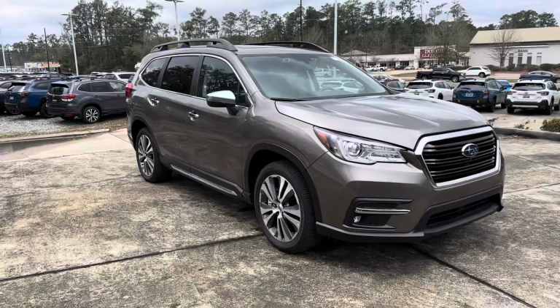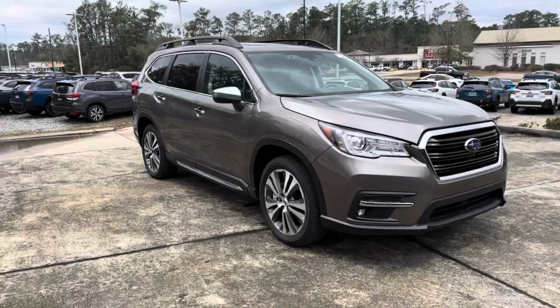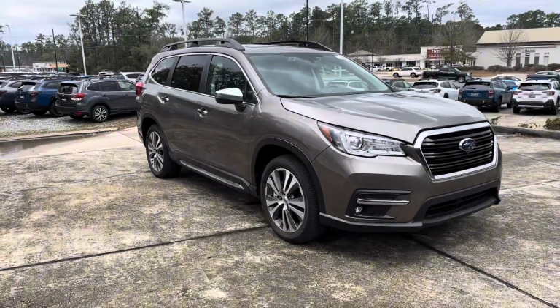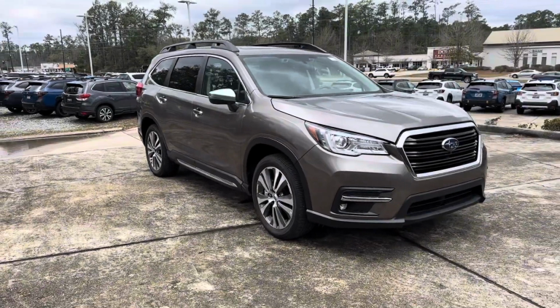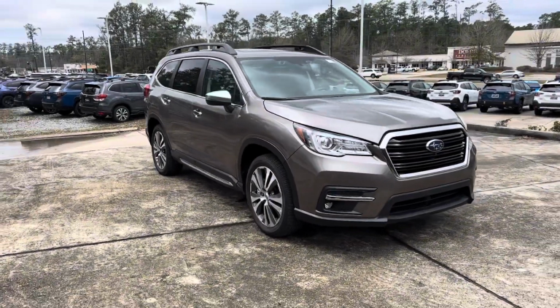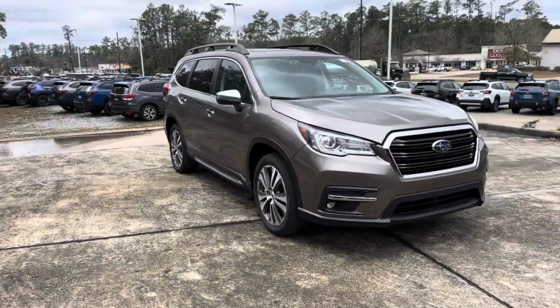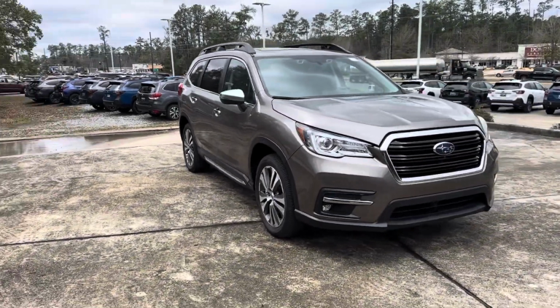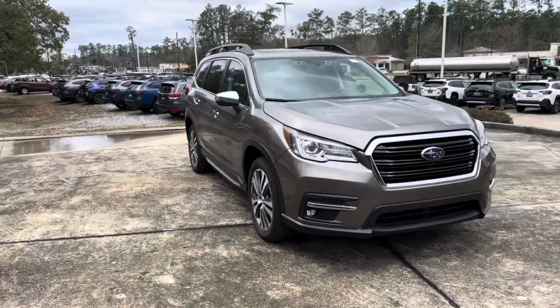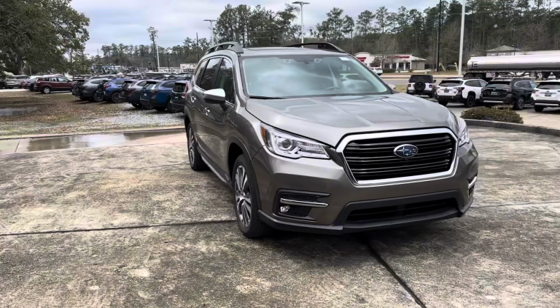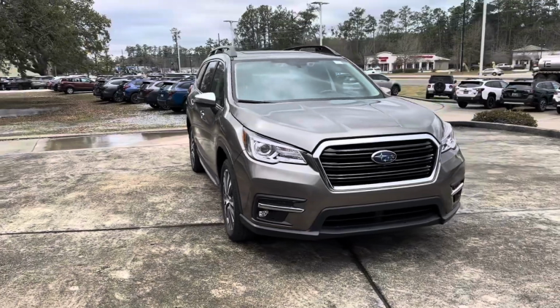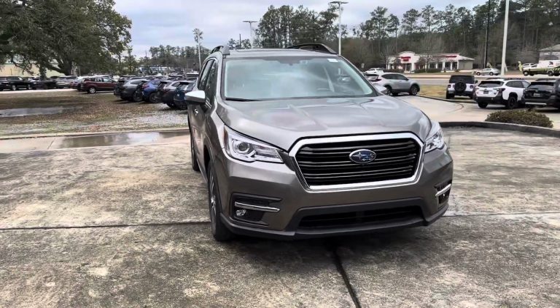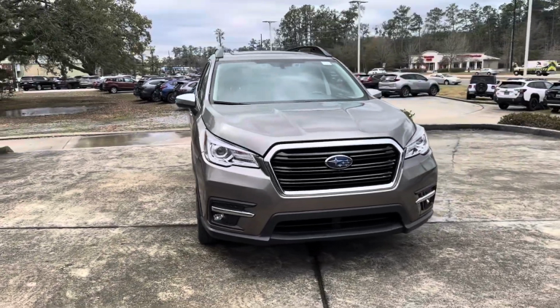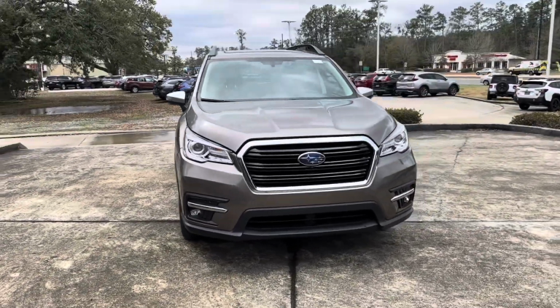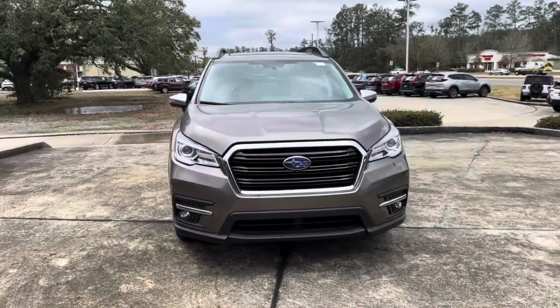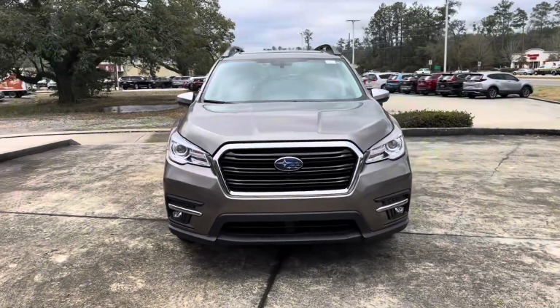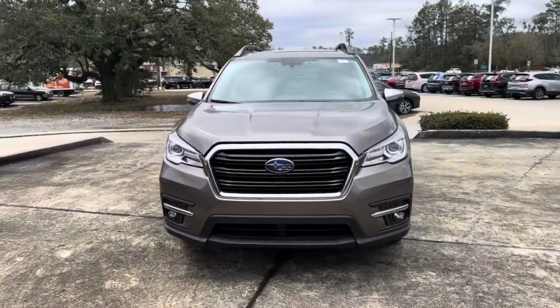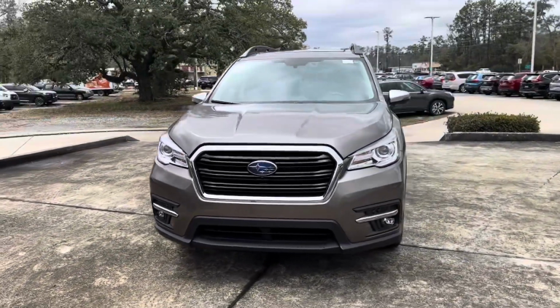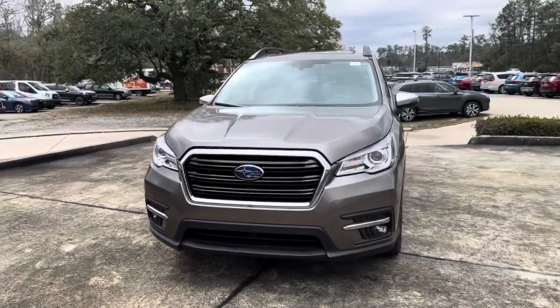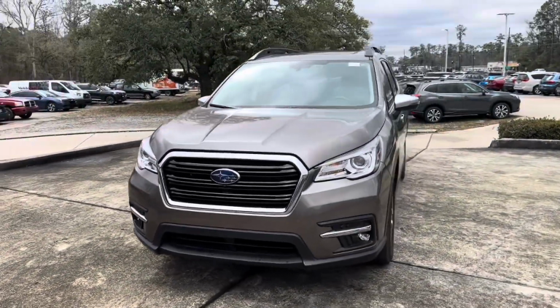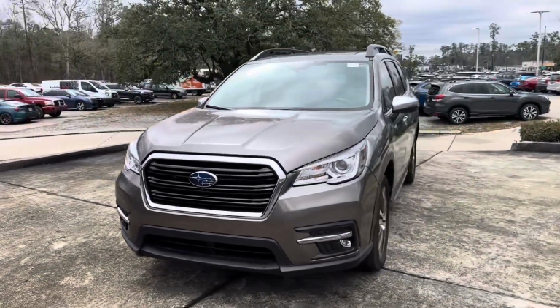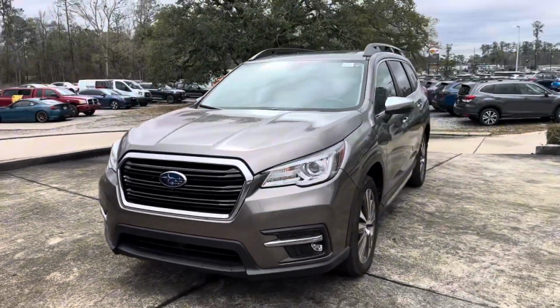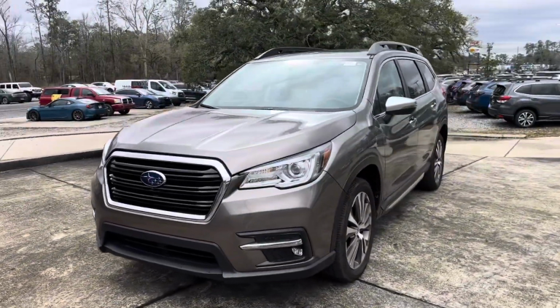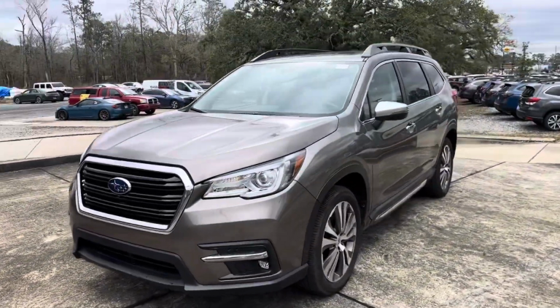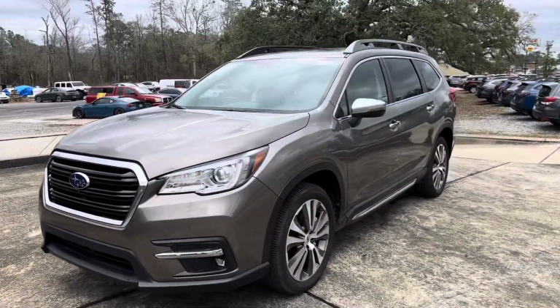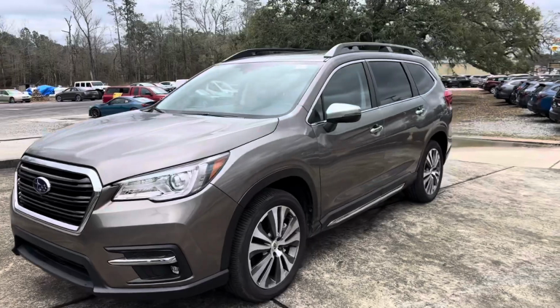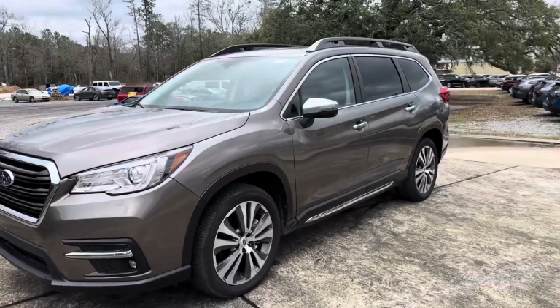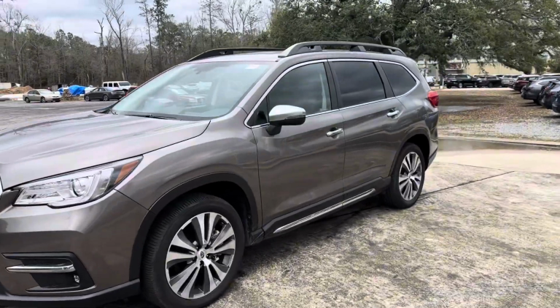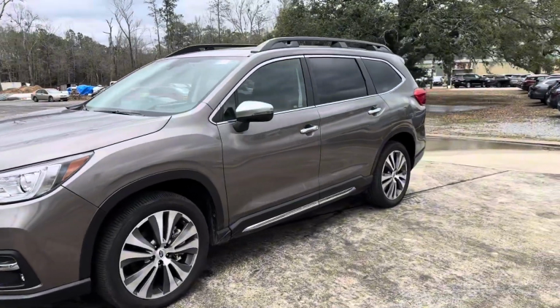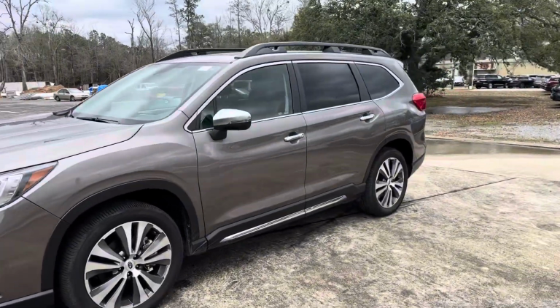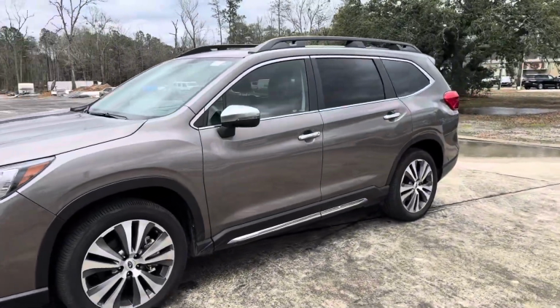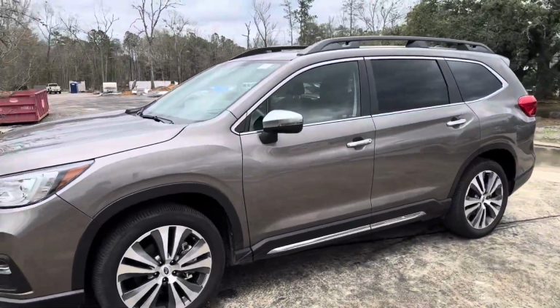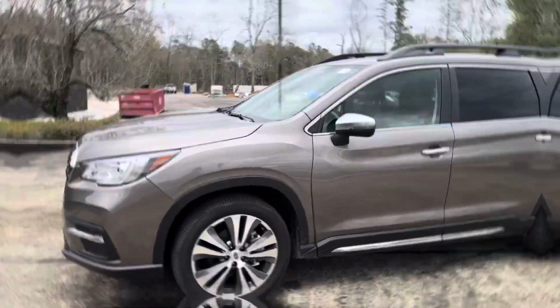Thank you for your interest in Baldwin Motors. Today we're going to be taking a look at our pre-owned 2023 with 12,000 miles on the odometer. Let's go ahead and check it out.